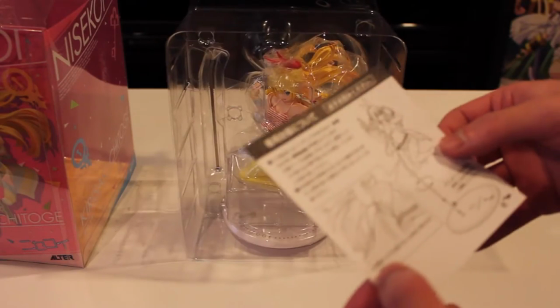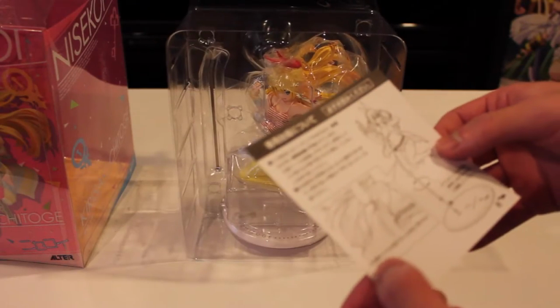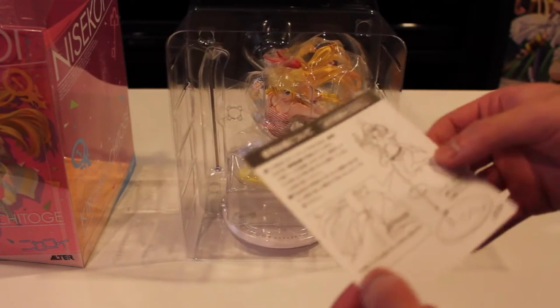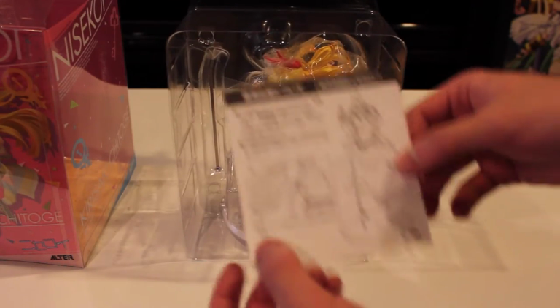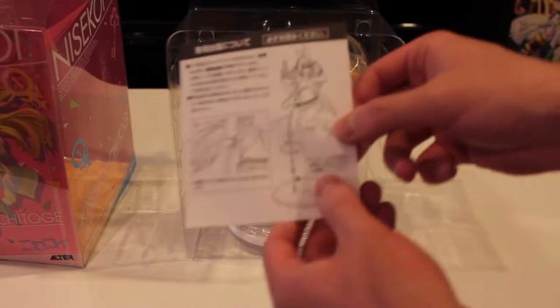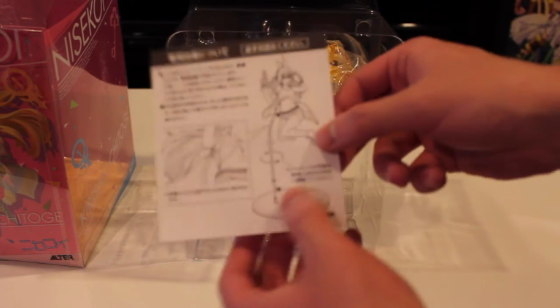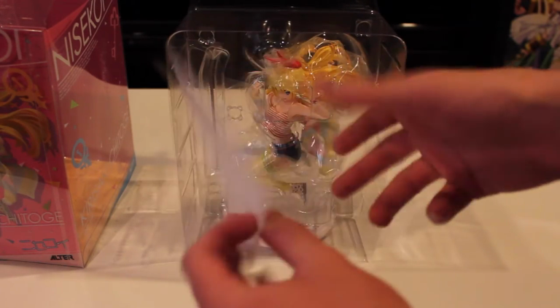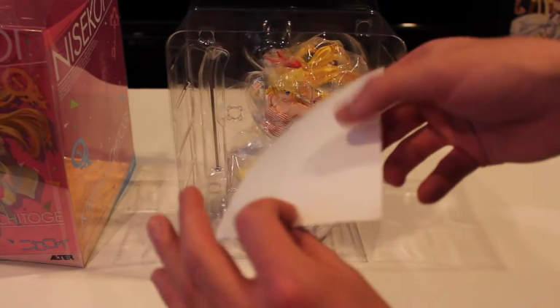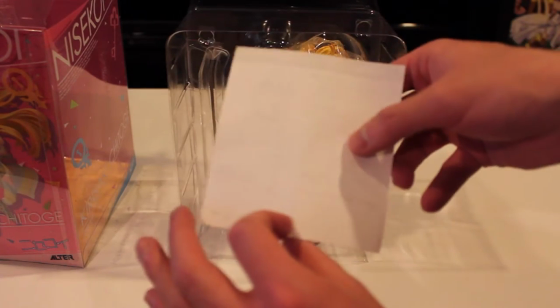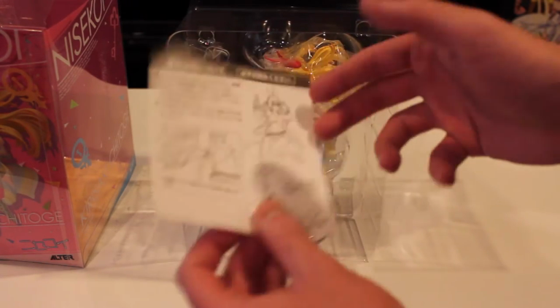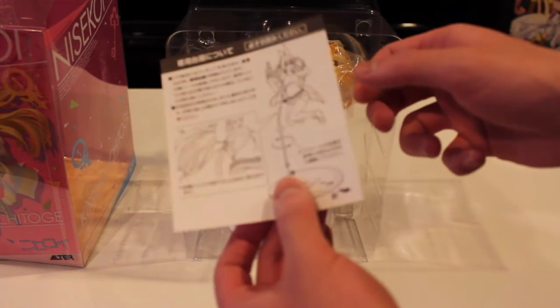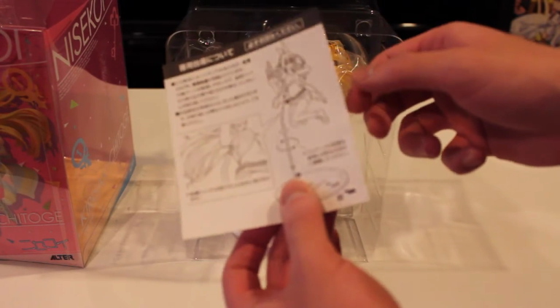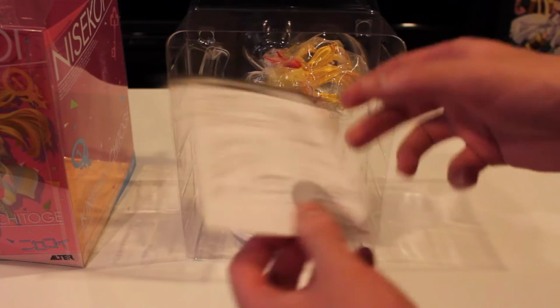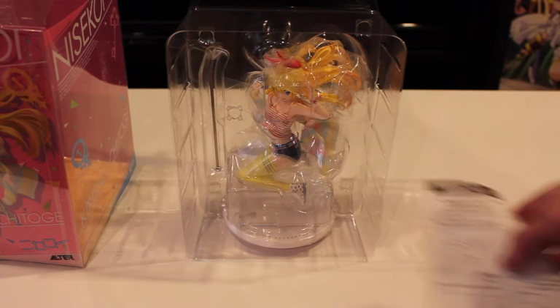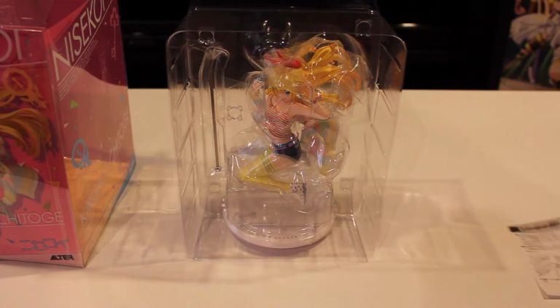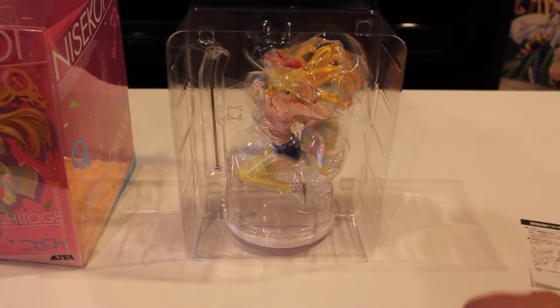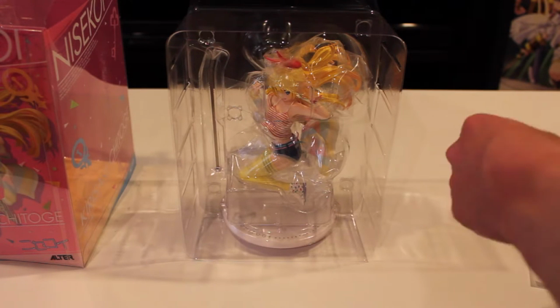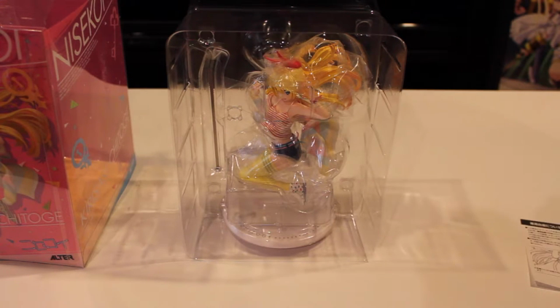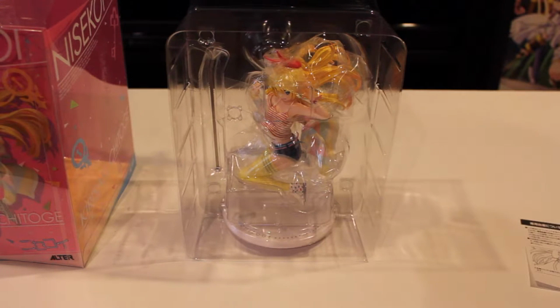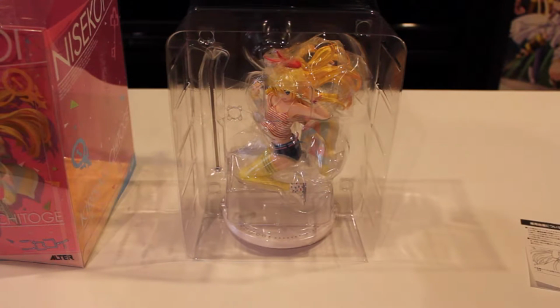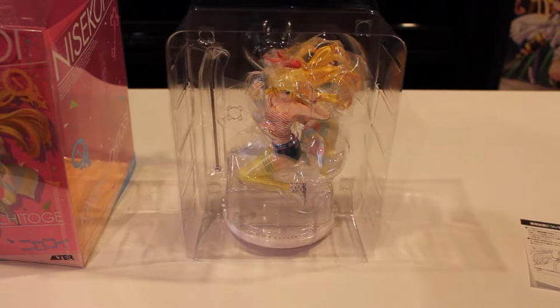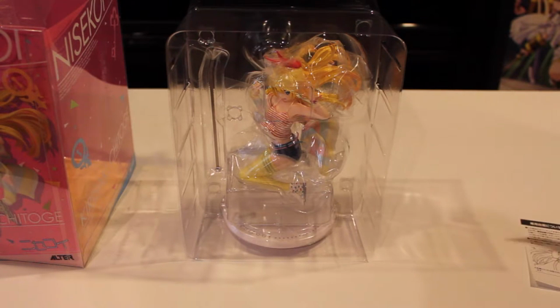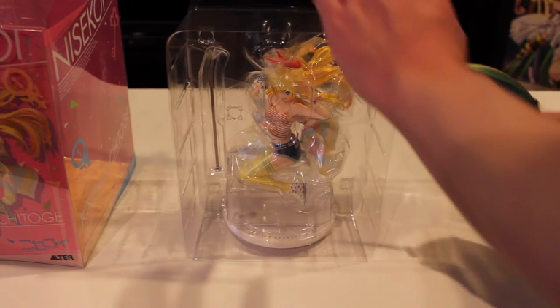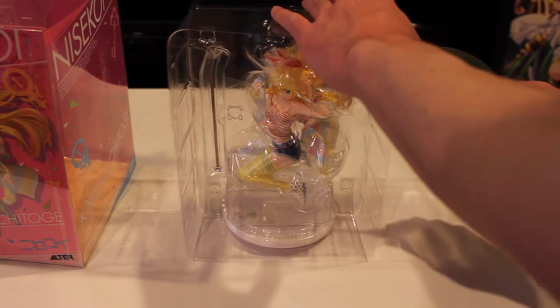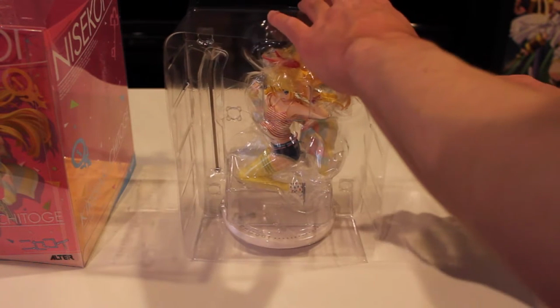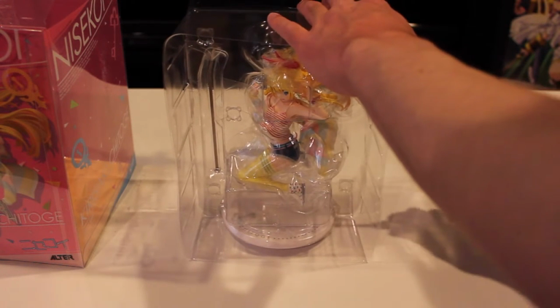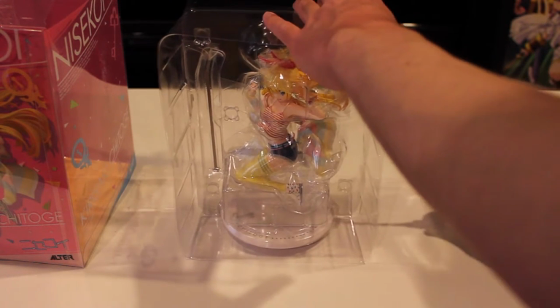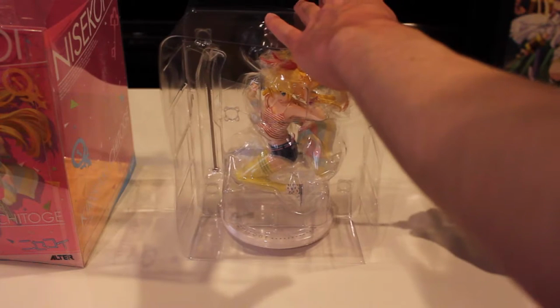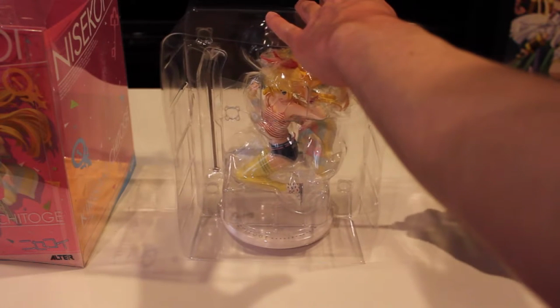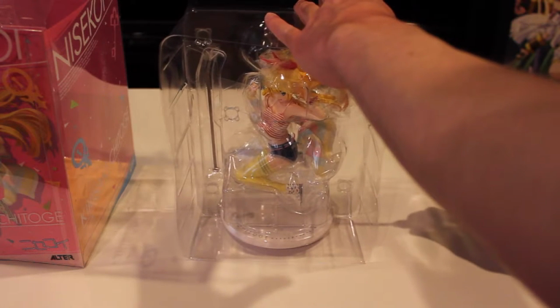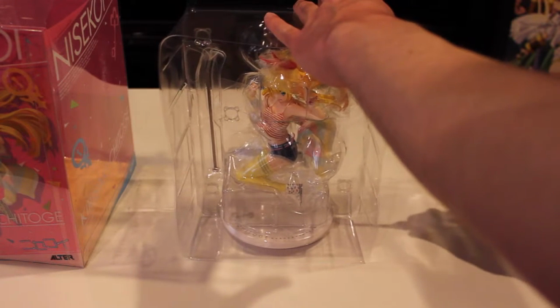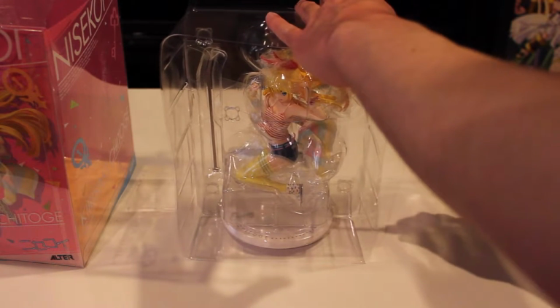Frankly the packaging doesn't matter — you're just gonna put it away — but if you're gonna have it around, or if you're one of those people who likes to keep stuff in the box, it has a nice box.